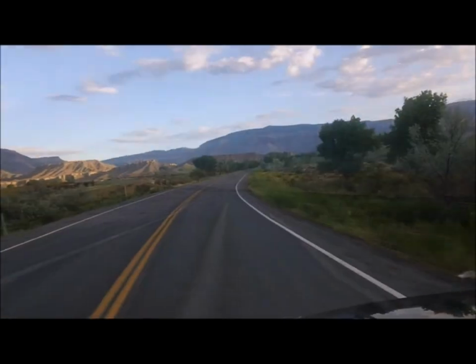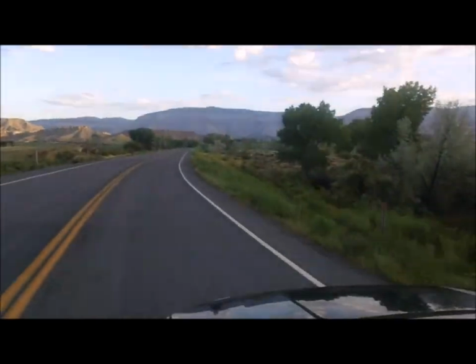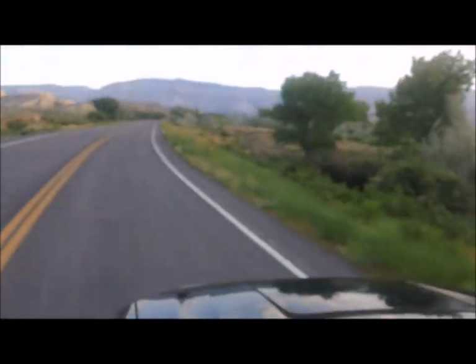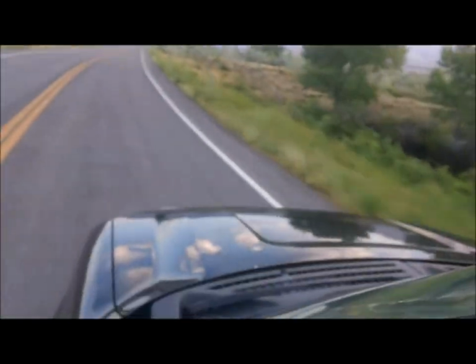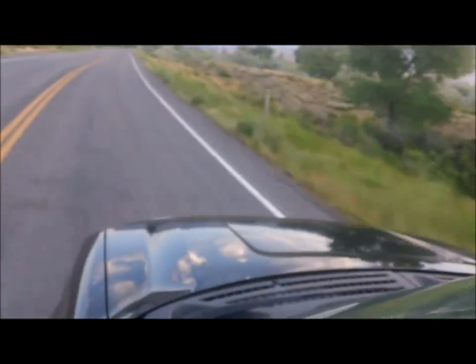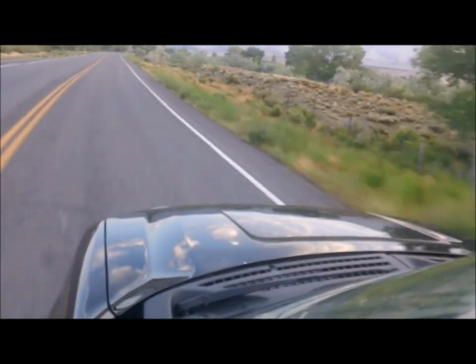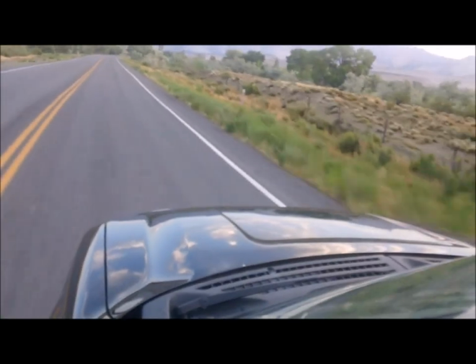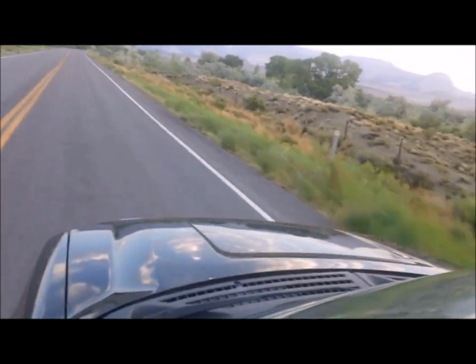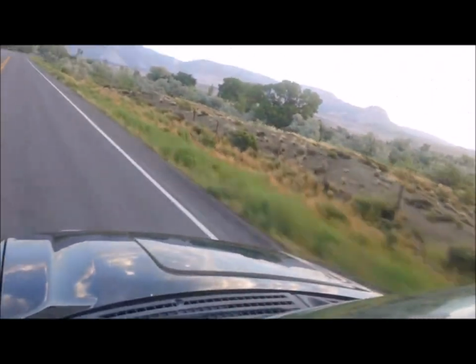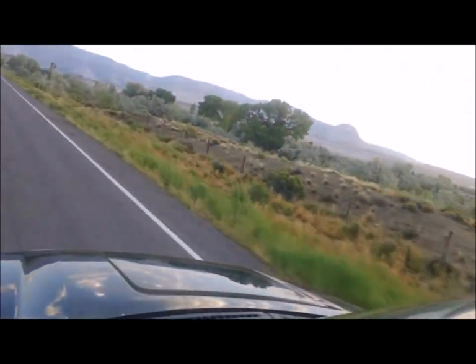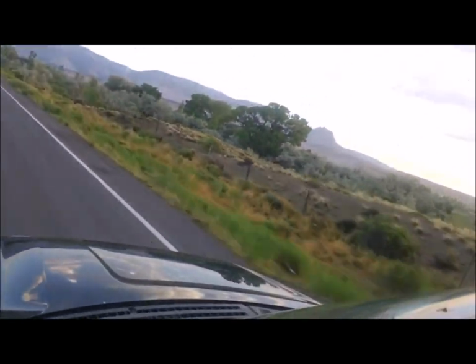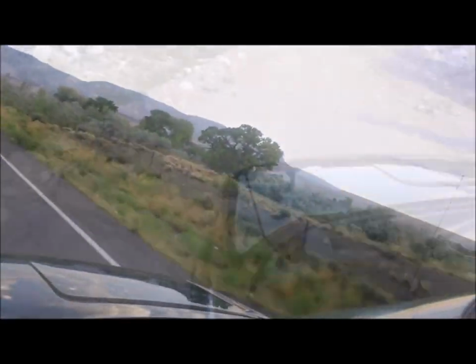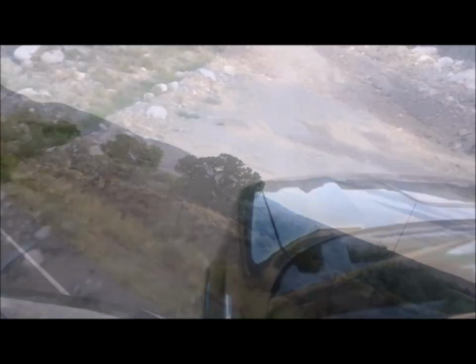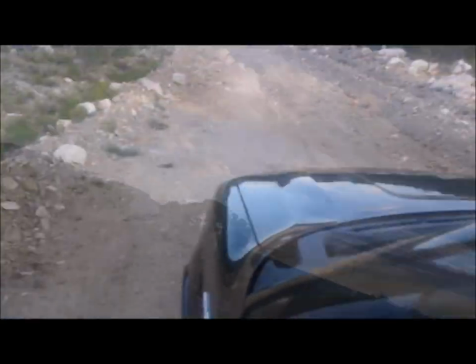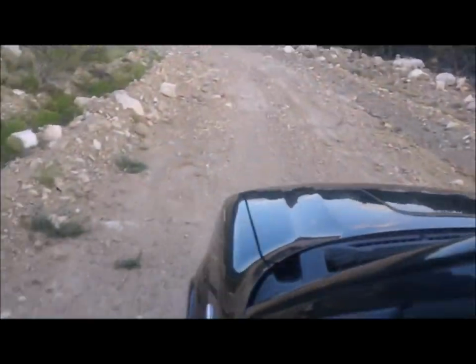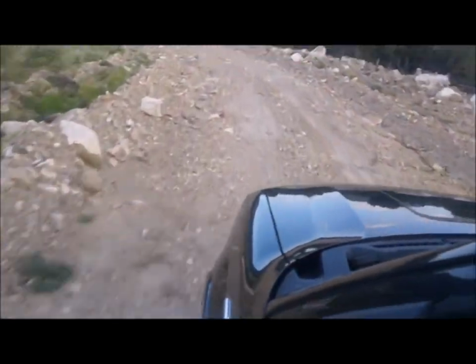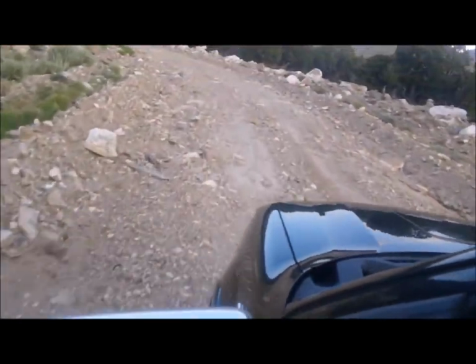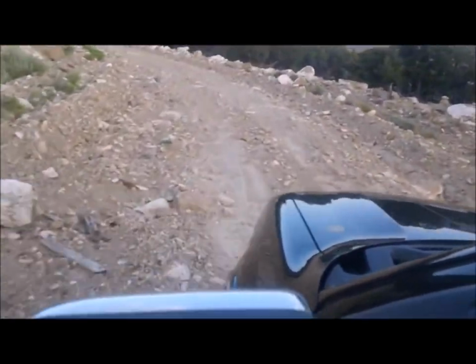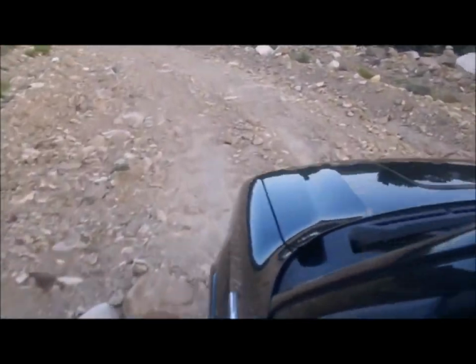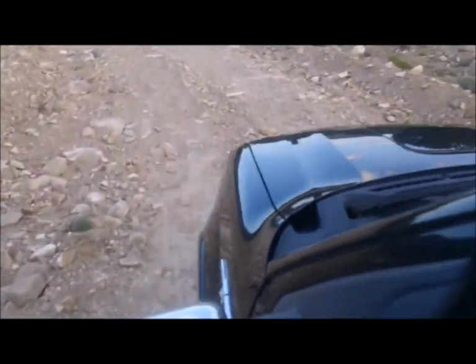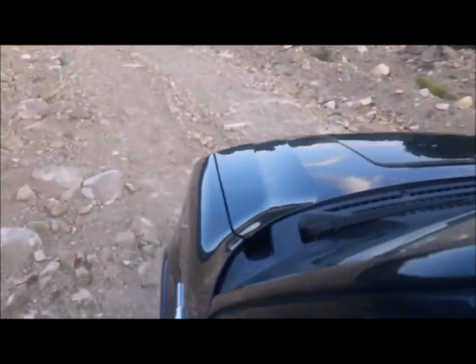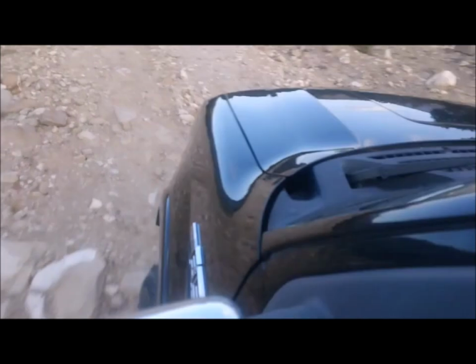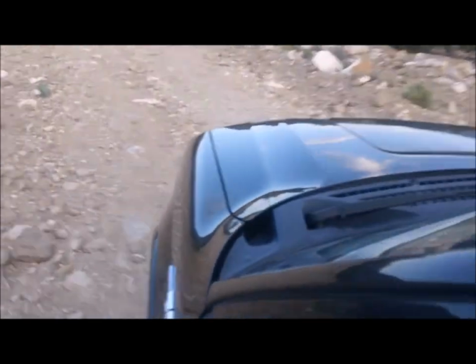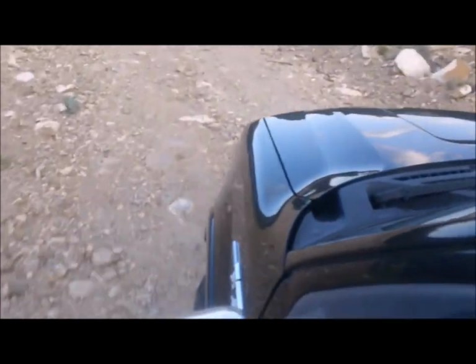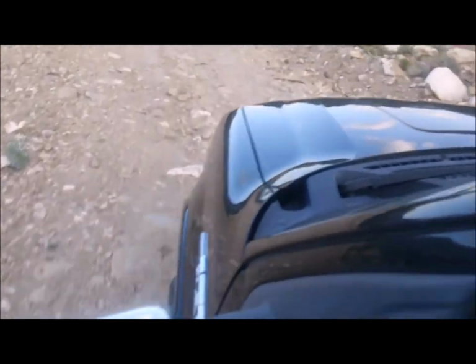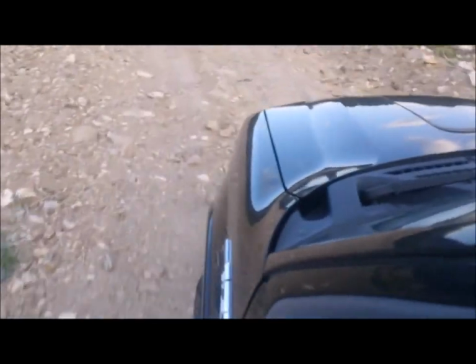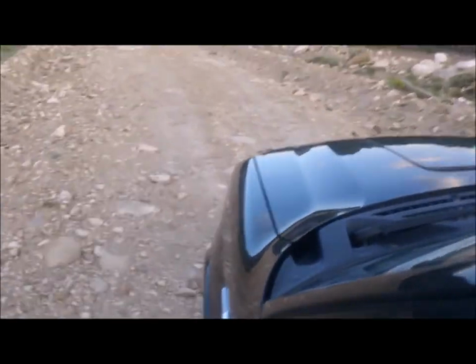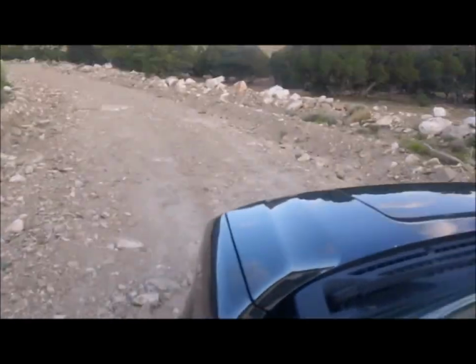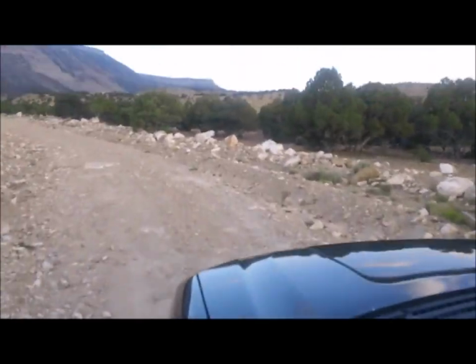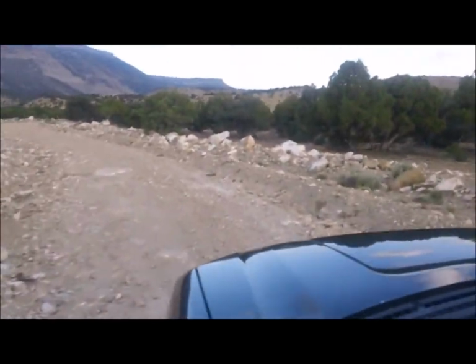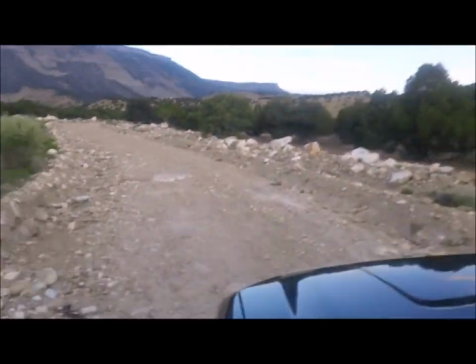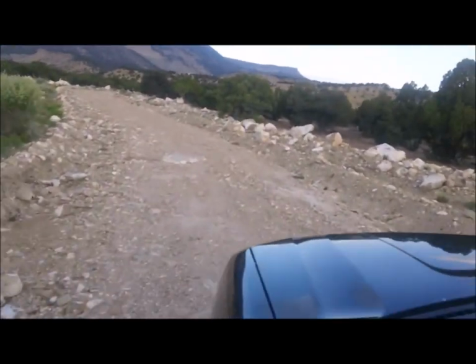A few days later, when the time was right, I drove out as close to the site as possible and then hiked the rest of the way through a desert plateau juniper forest.